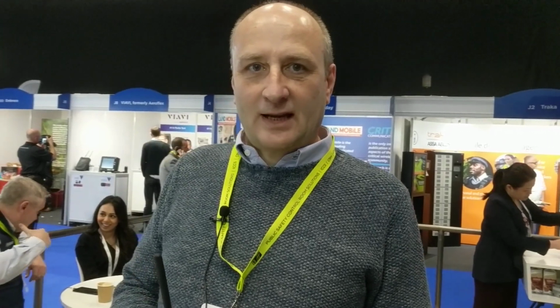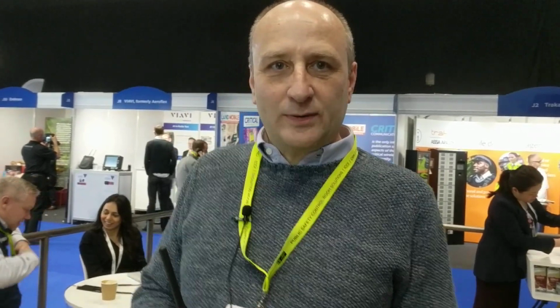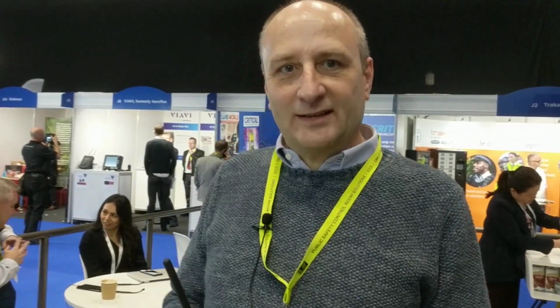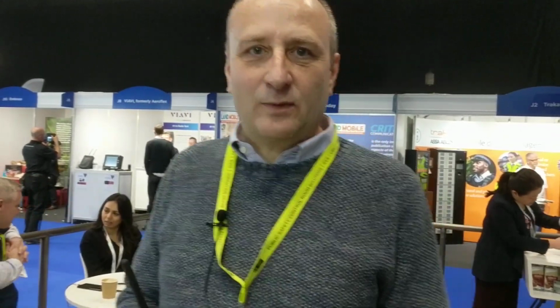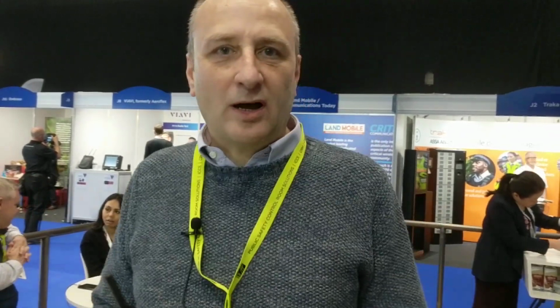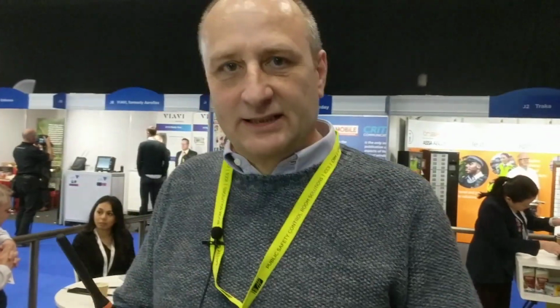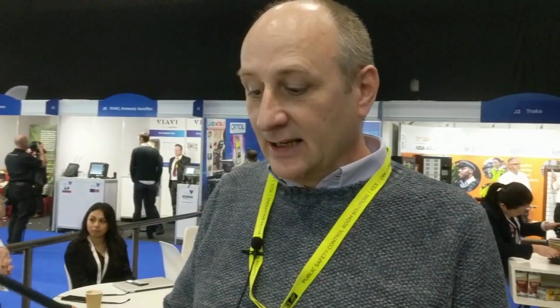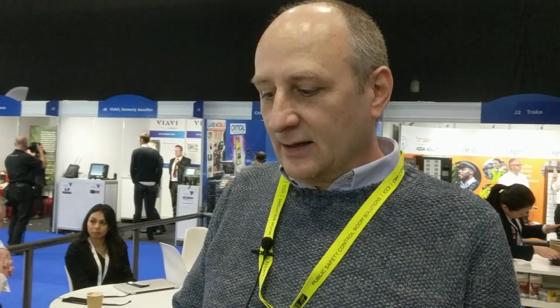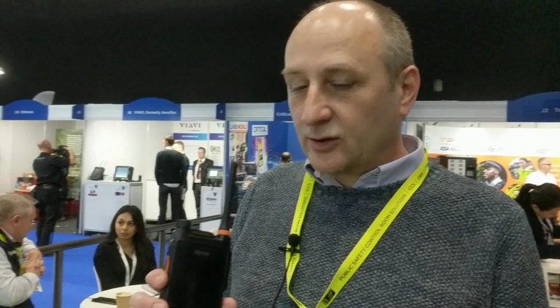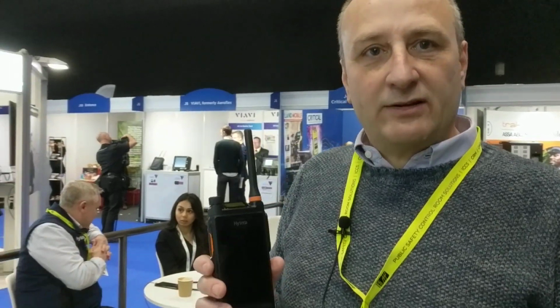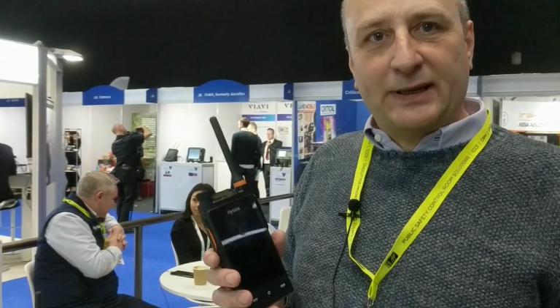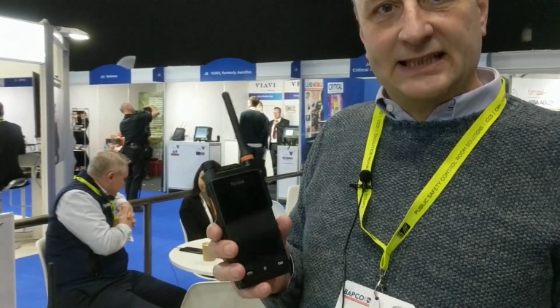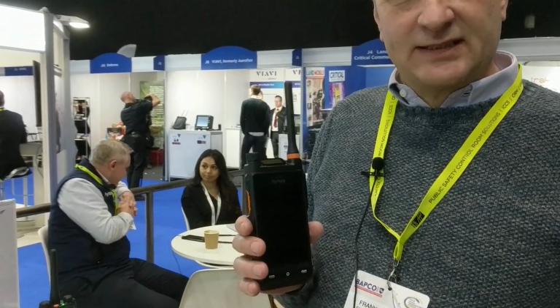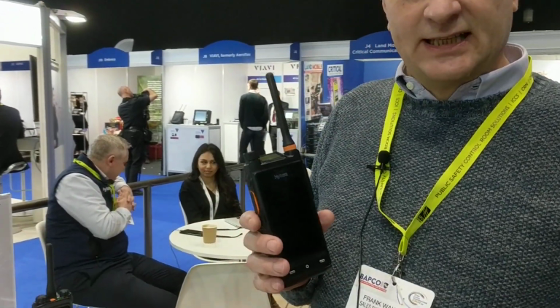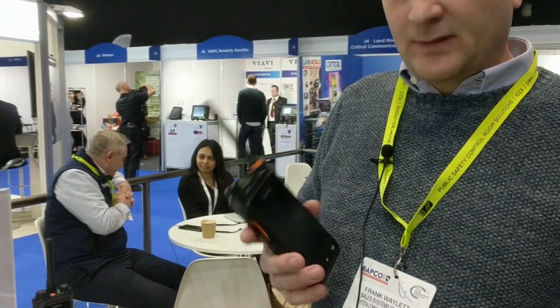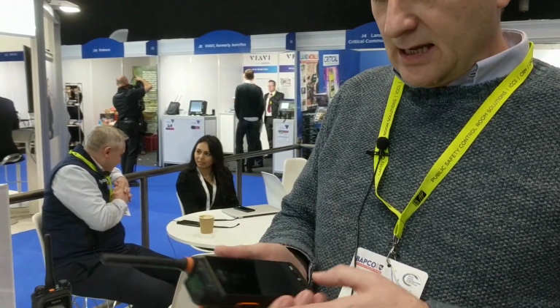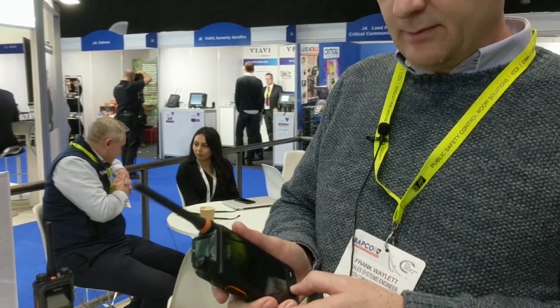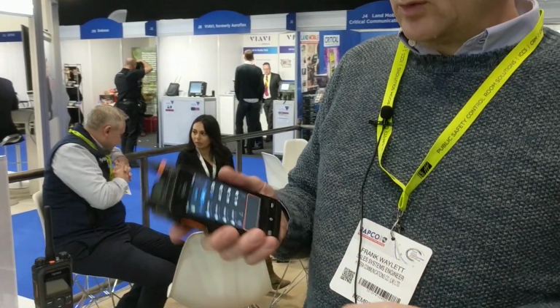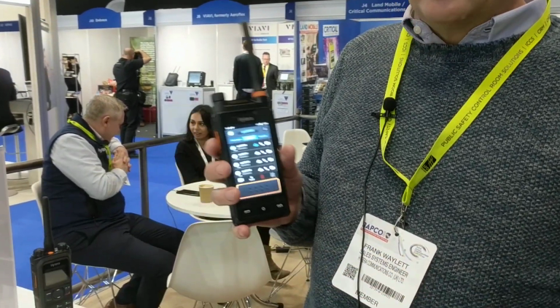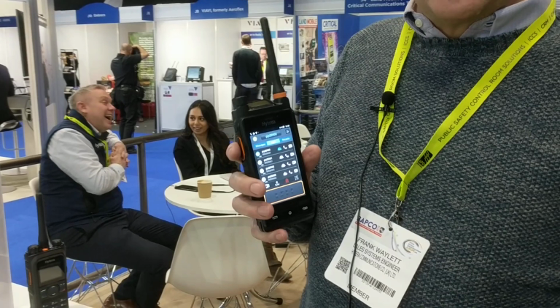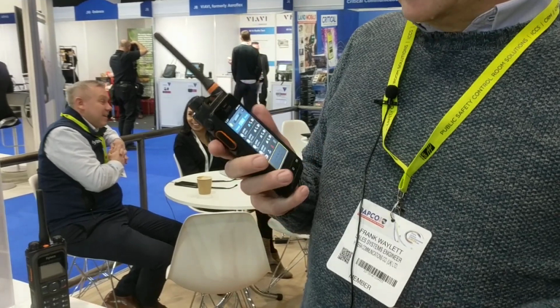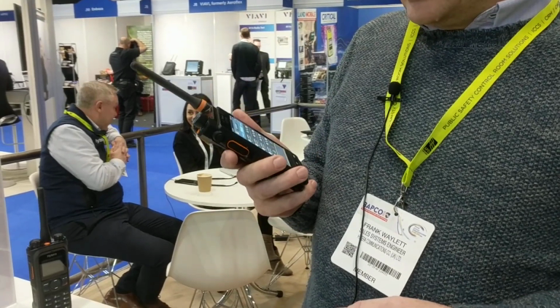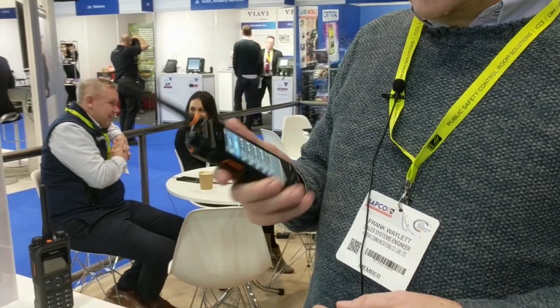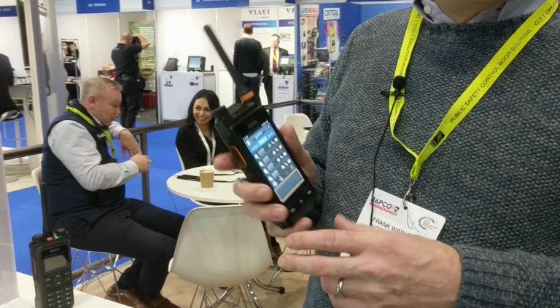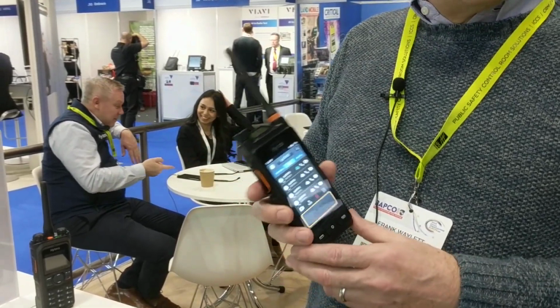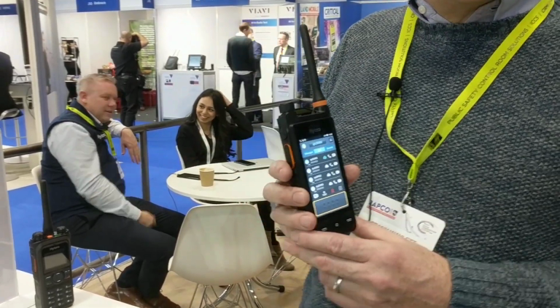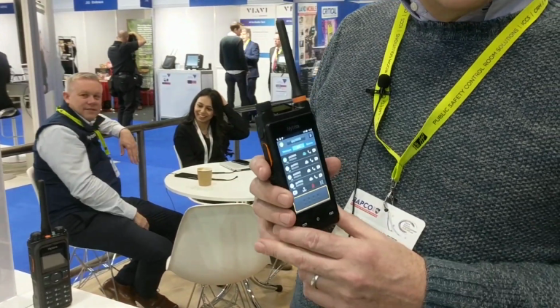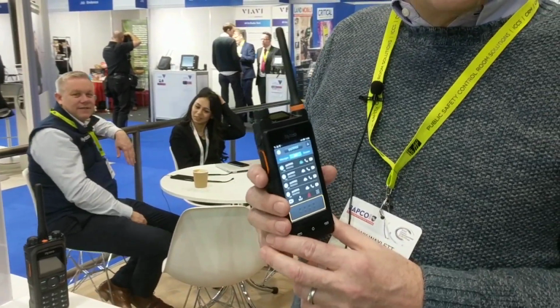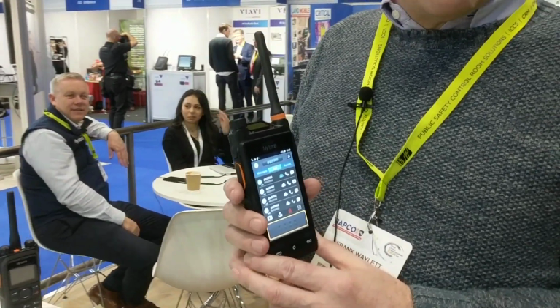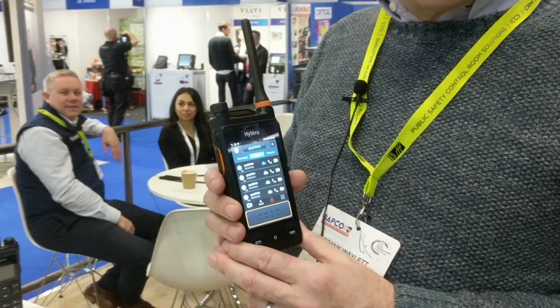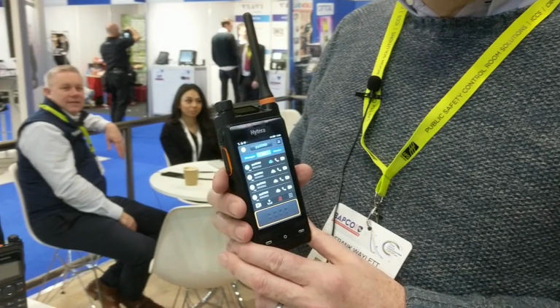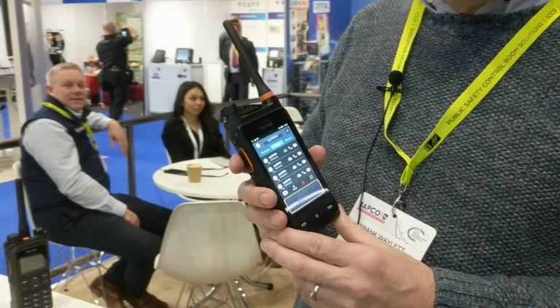Hello, we're from Hytea today. I would like to talk about the PDC-760. It's a multi-mode radio, and it's Android based so you can run your Android applications on it.